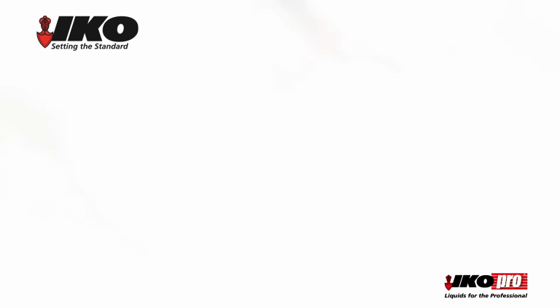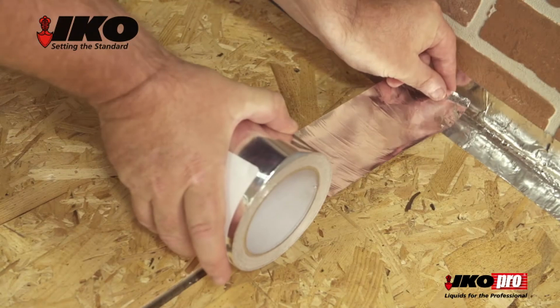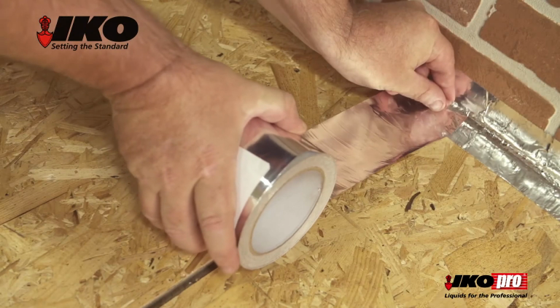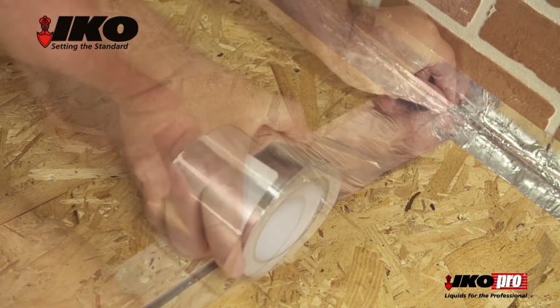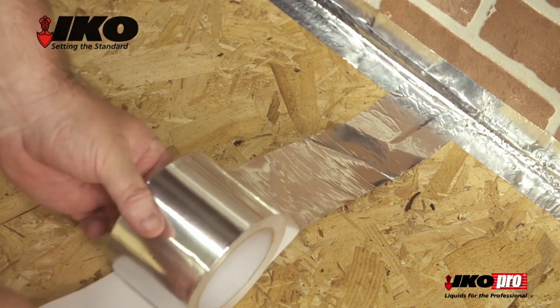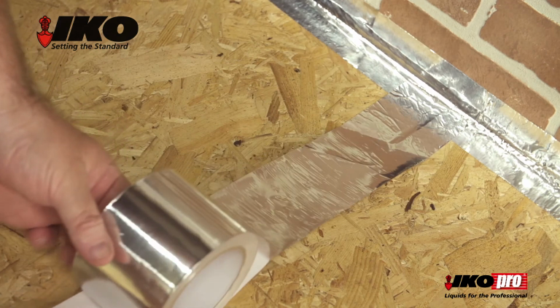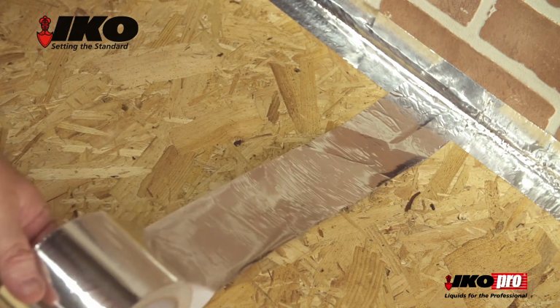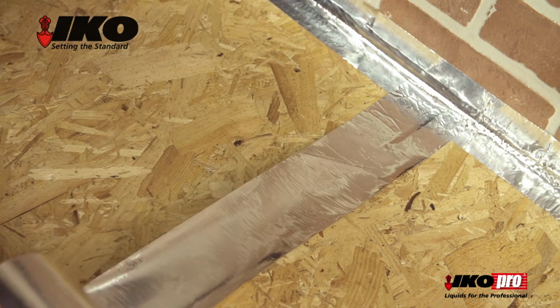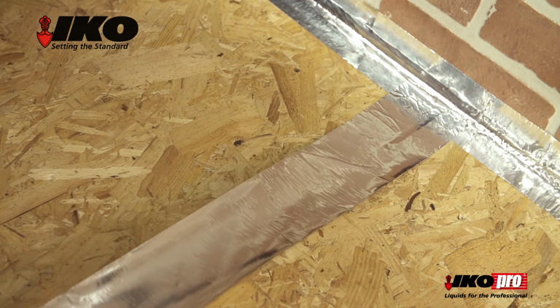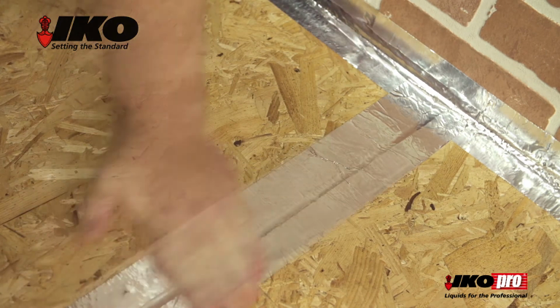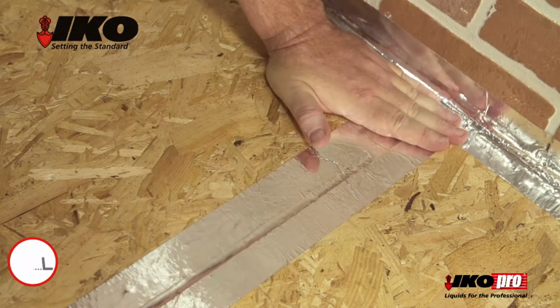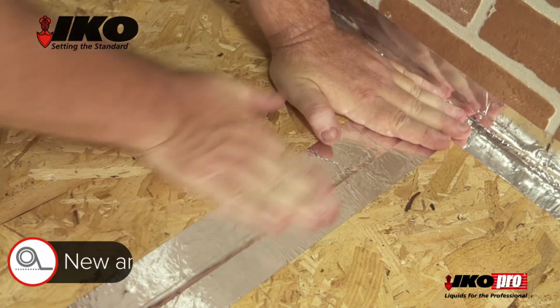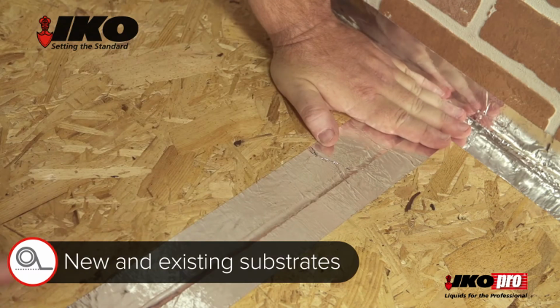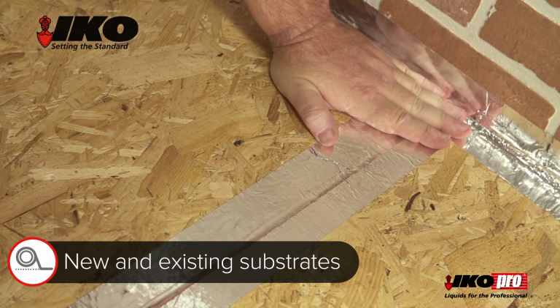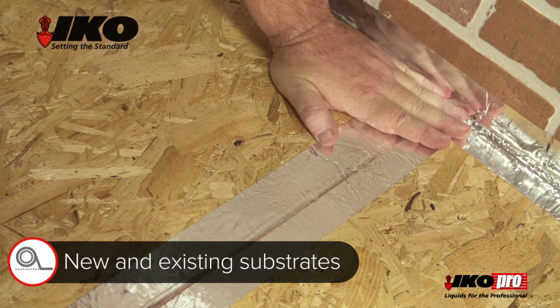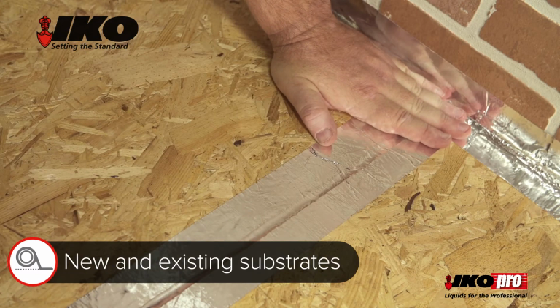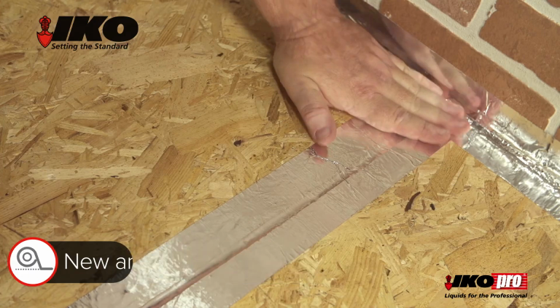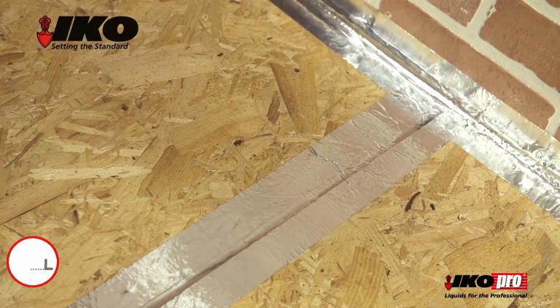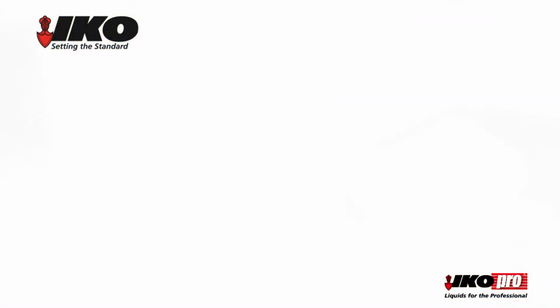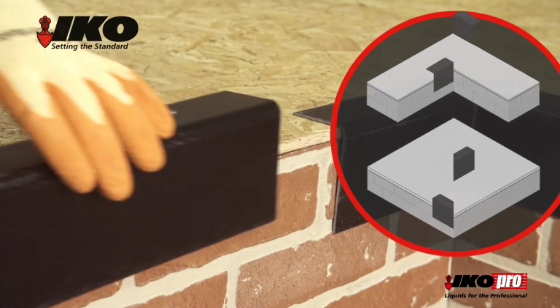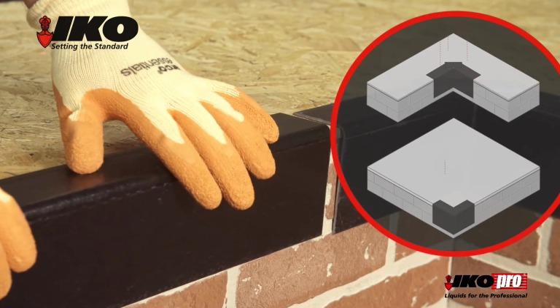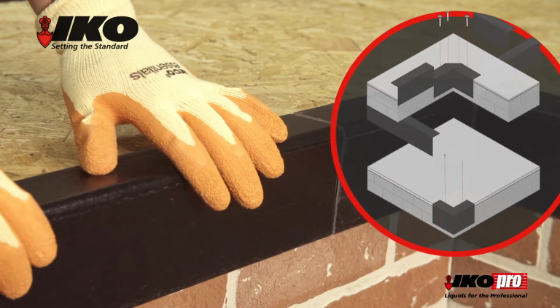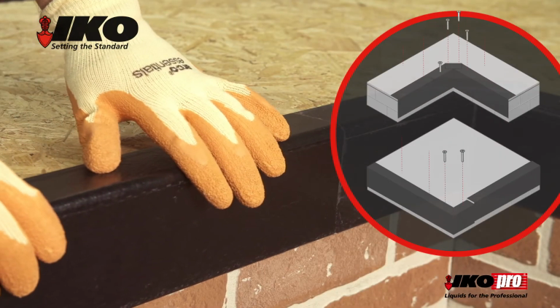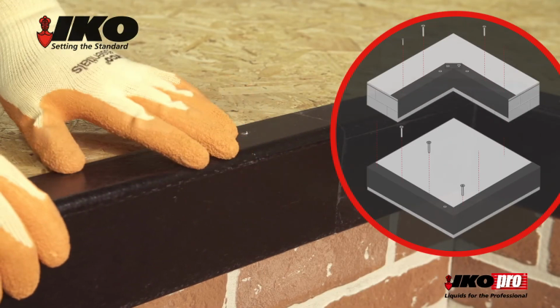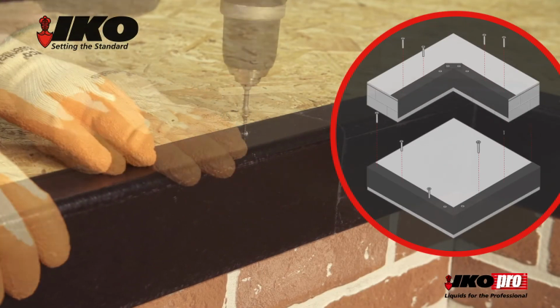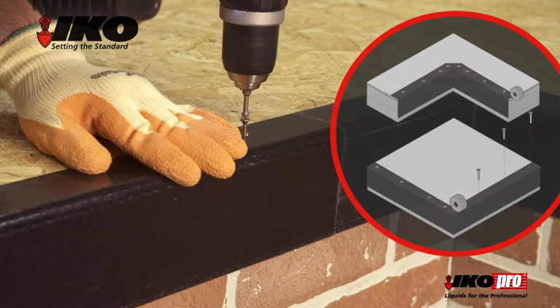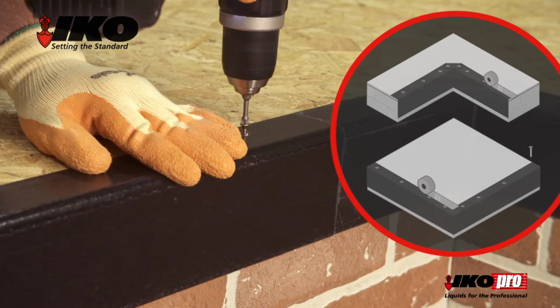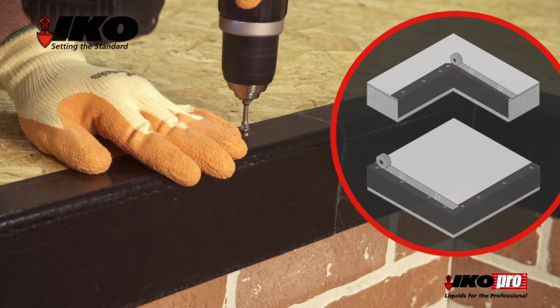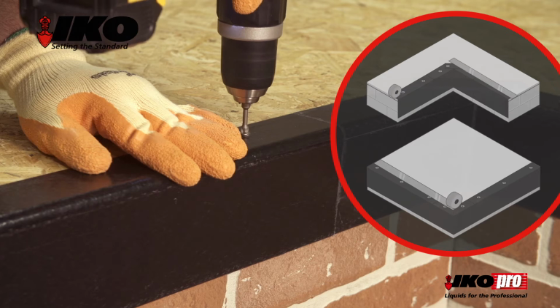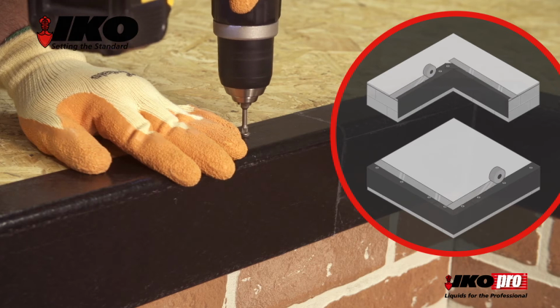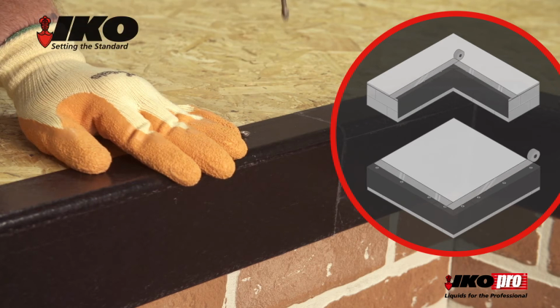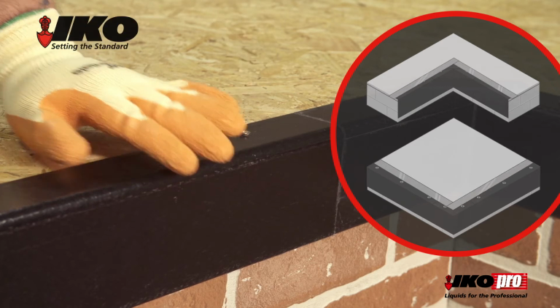Apply the aluminium IKO Pro bridging tape to any key joints and cracks for both new and existing substrates. Internal and external roof trims must be fitted along with bridging tape before the initial acrylic roof coat layer is applied.